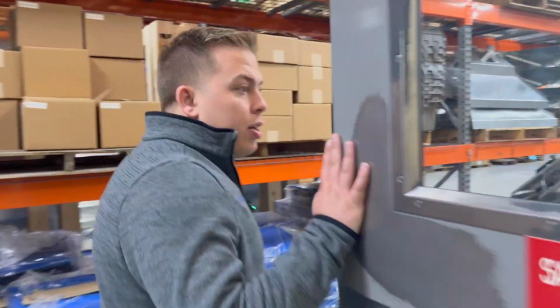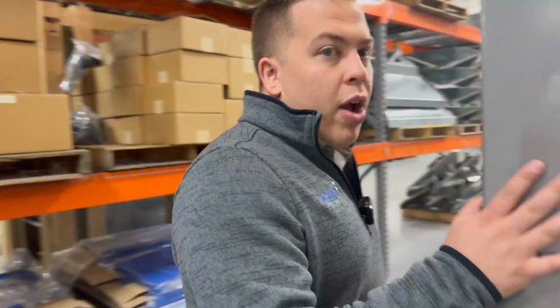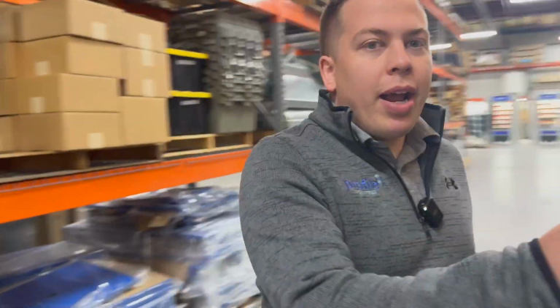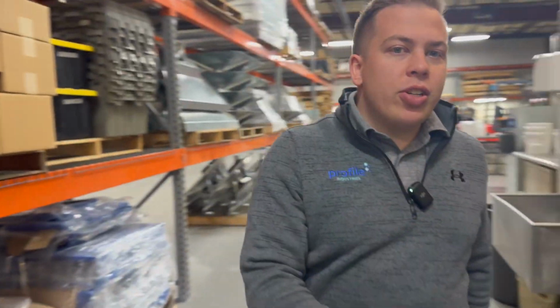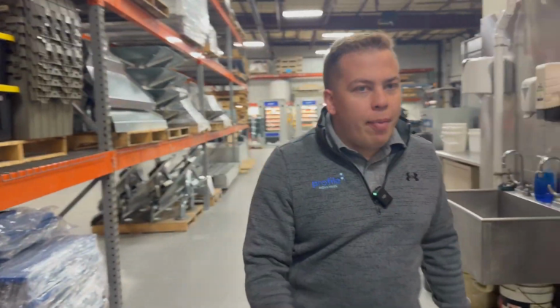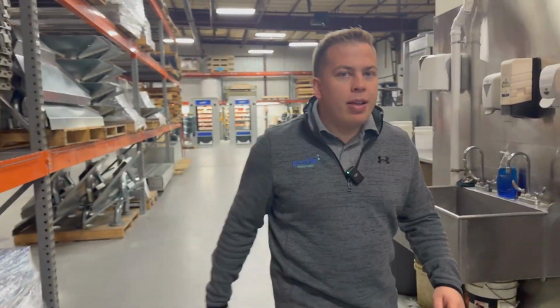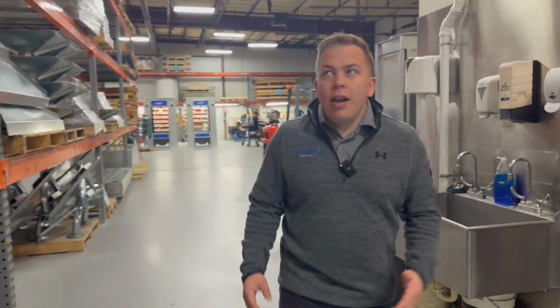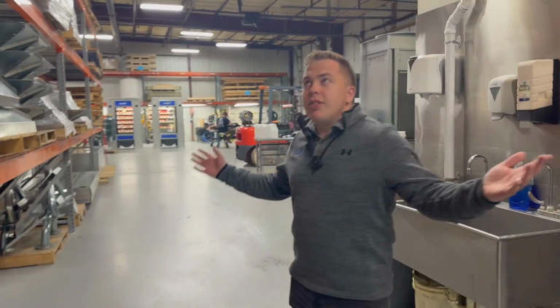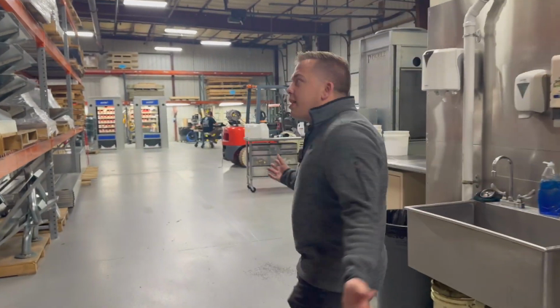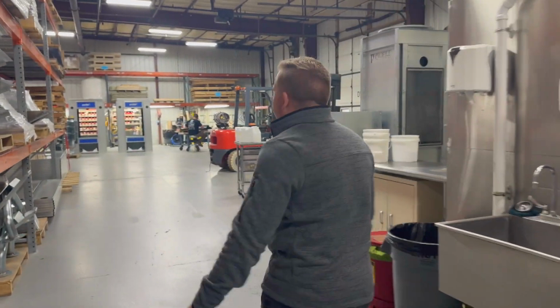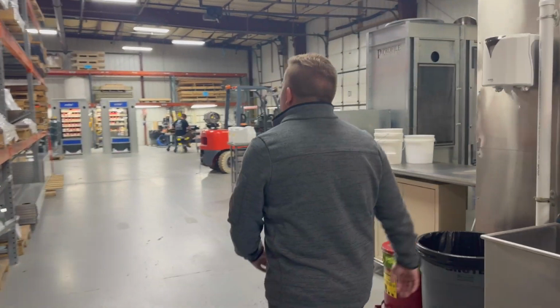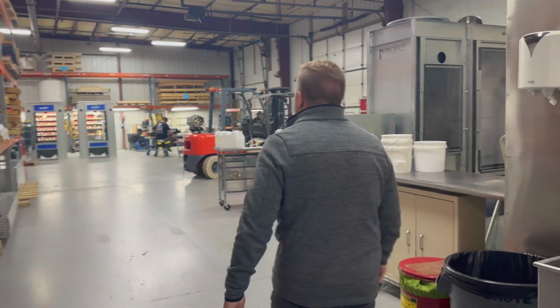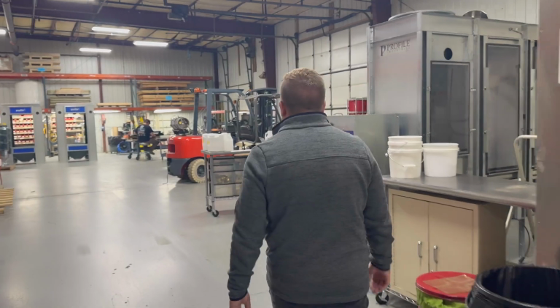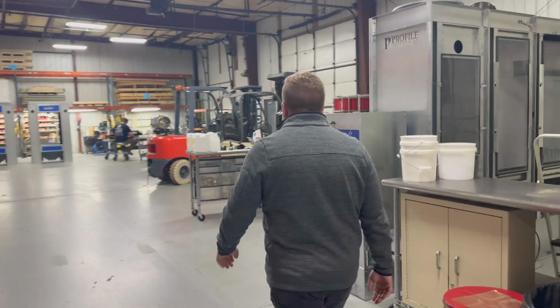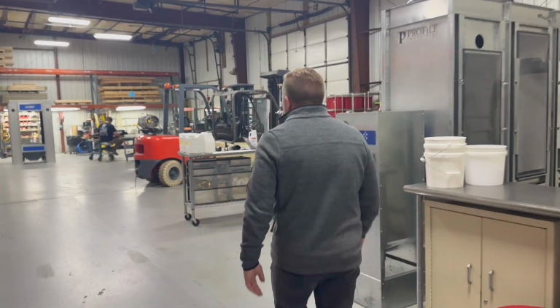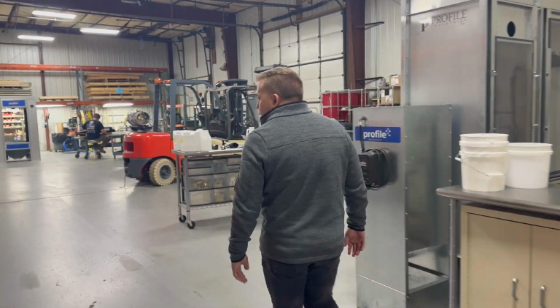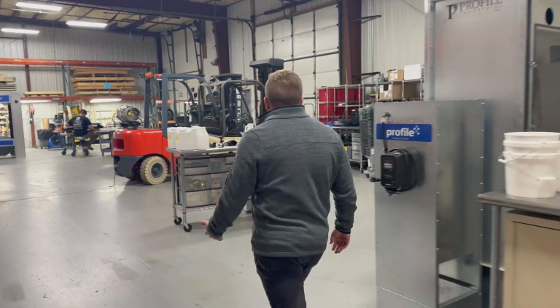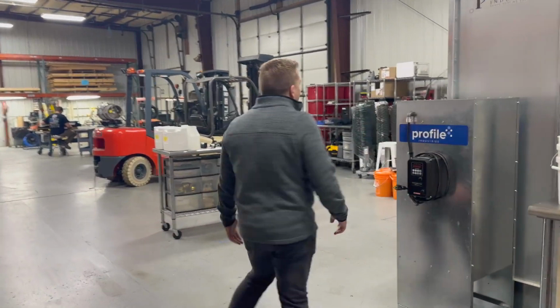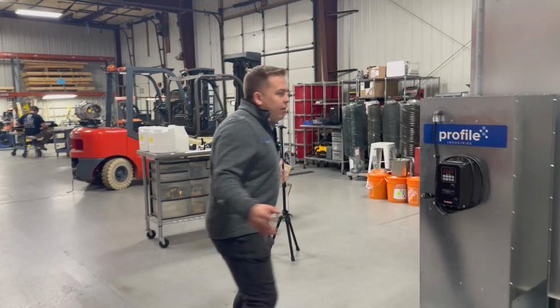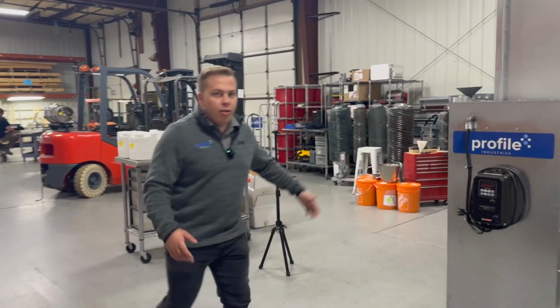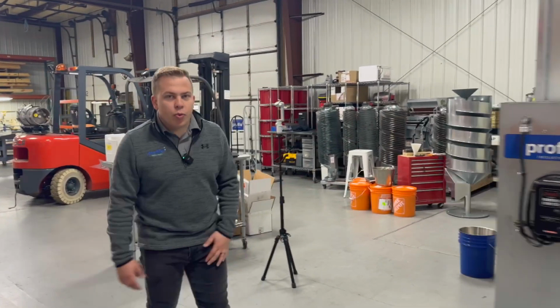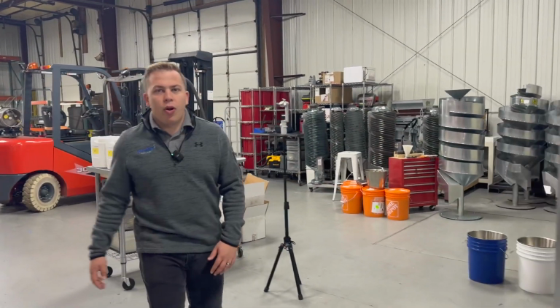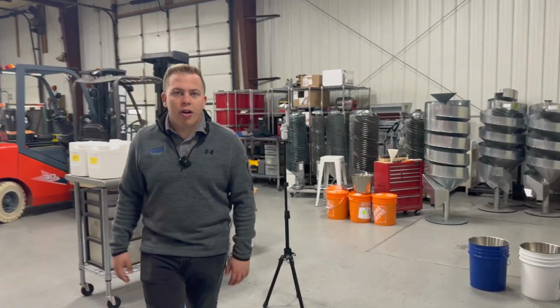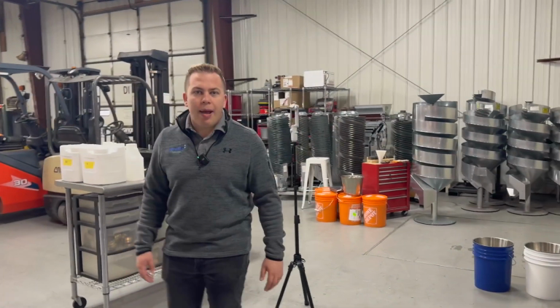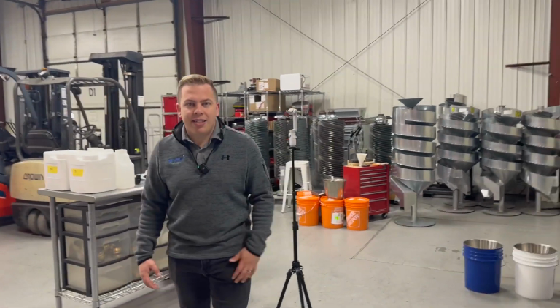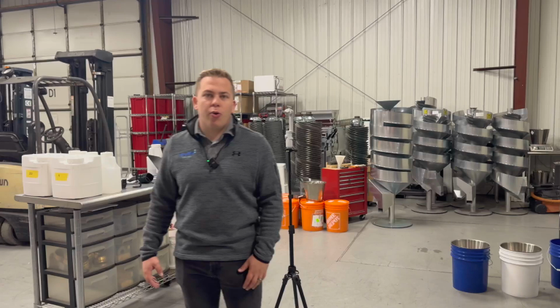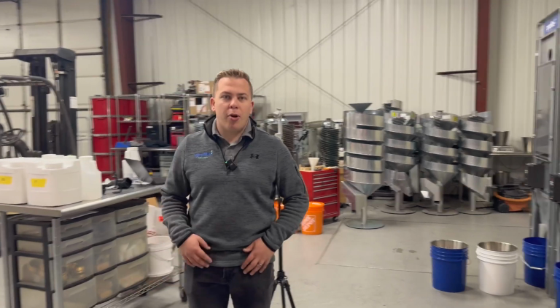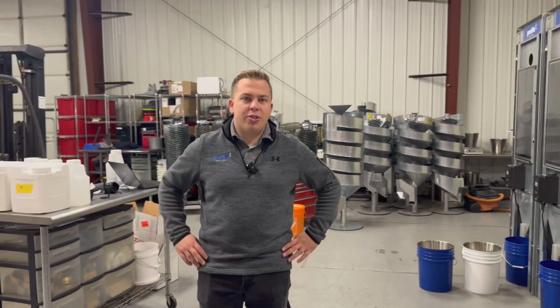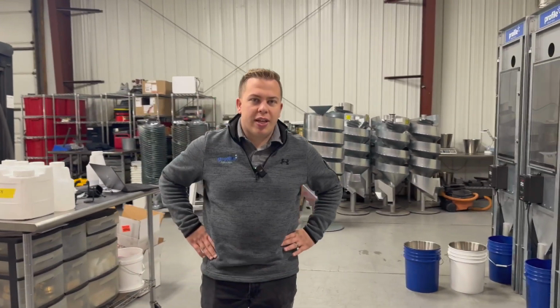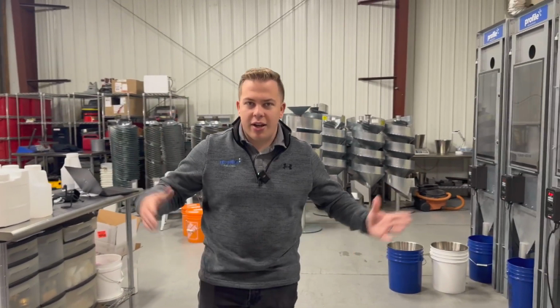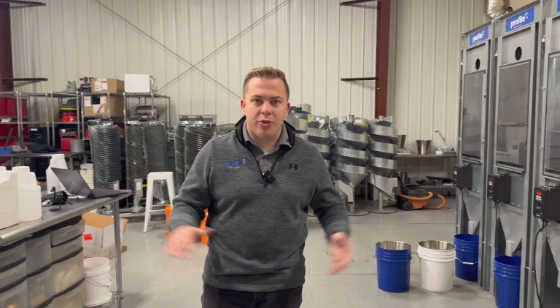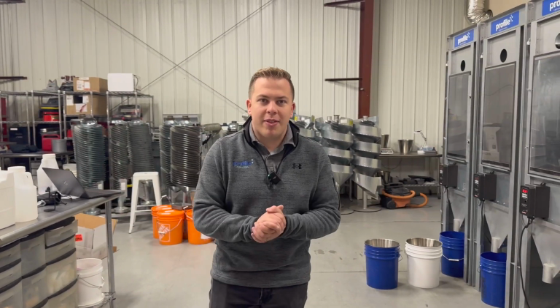Now we're back here in the shop — as you can see, pretty big space. We have our lab, this is where we do all our lab testing and all our marketing shoots that you see on YouTube and everything.